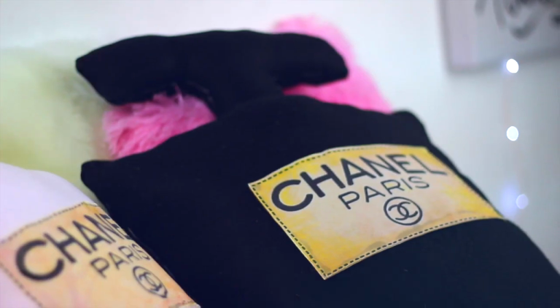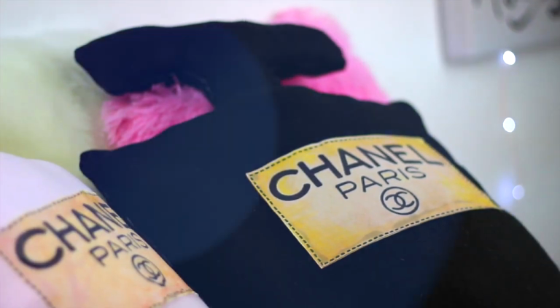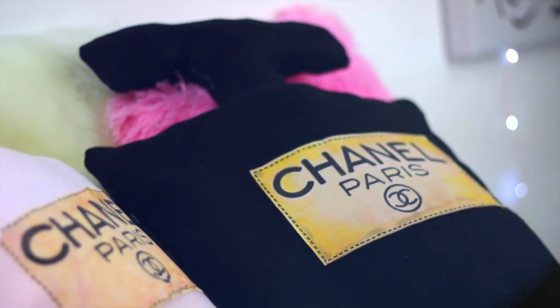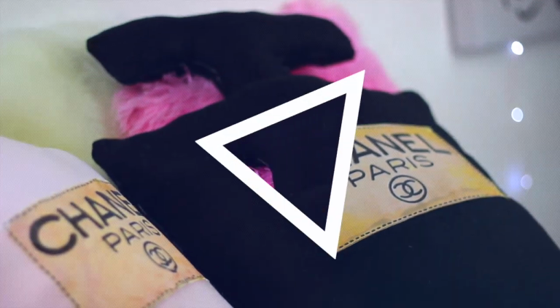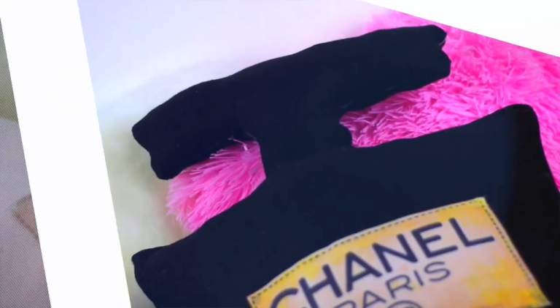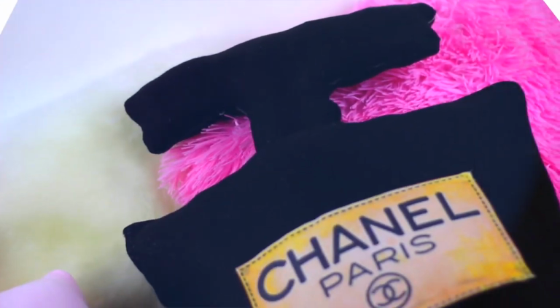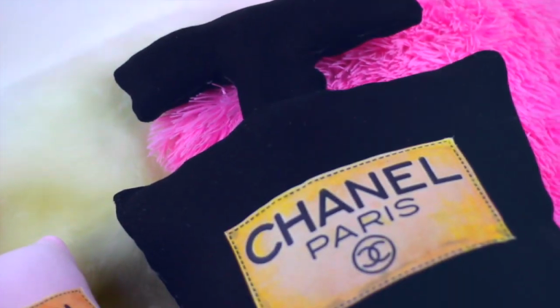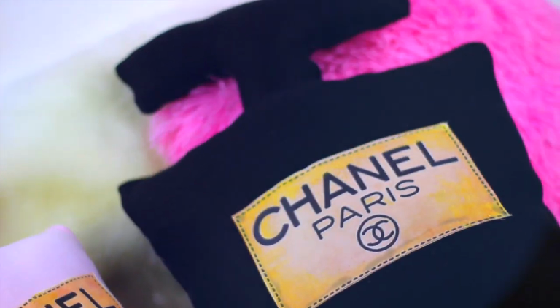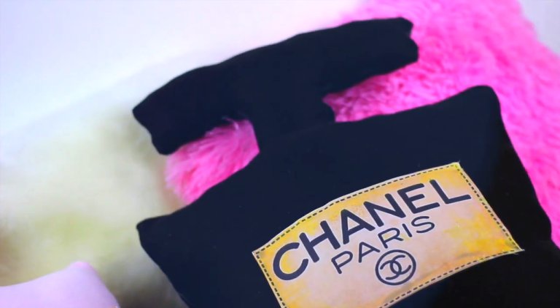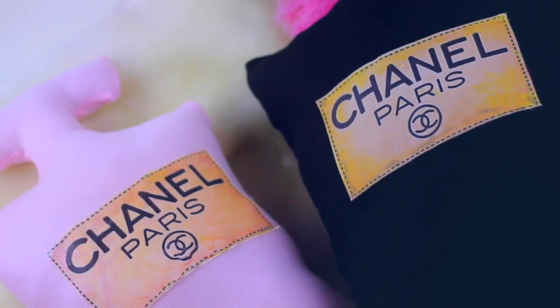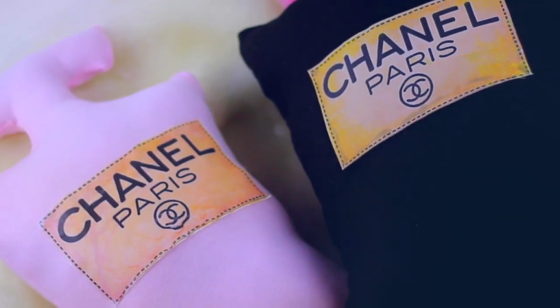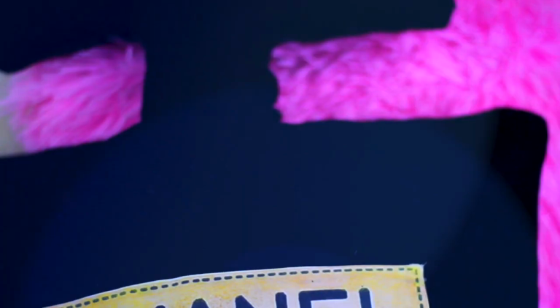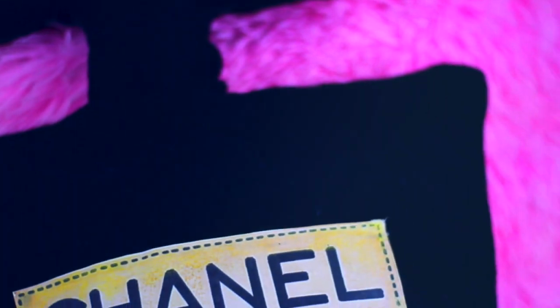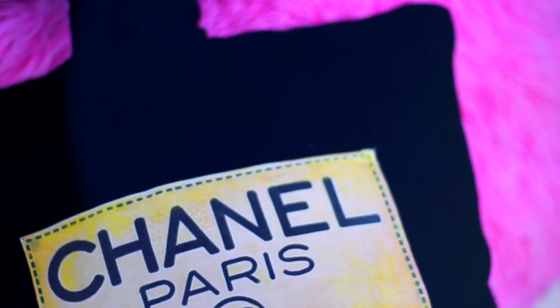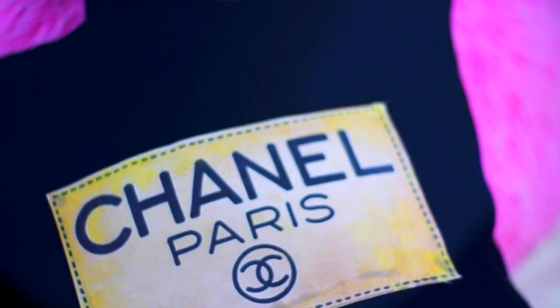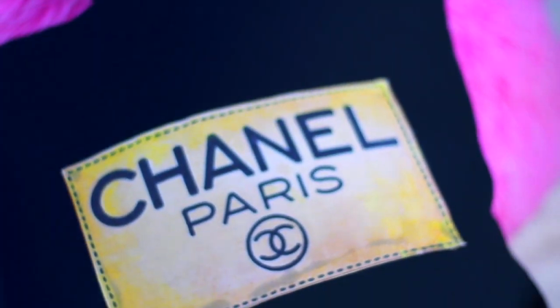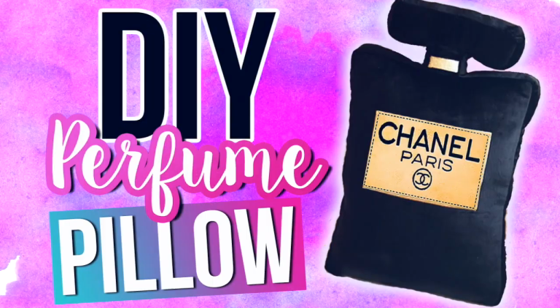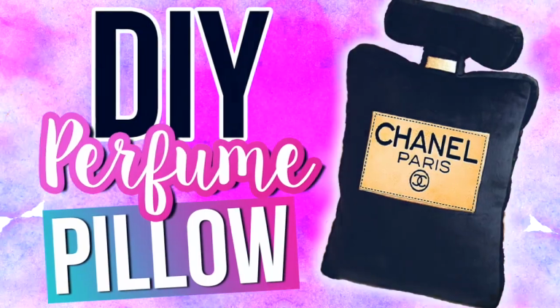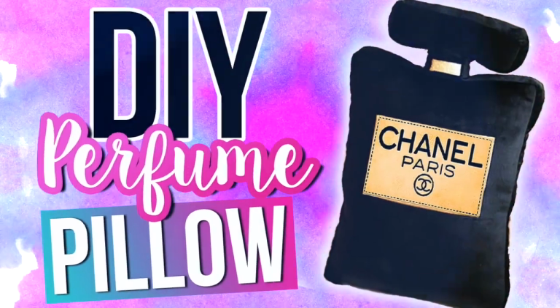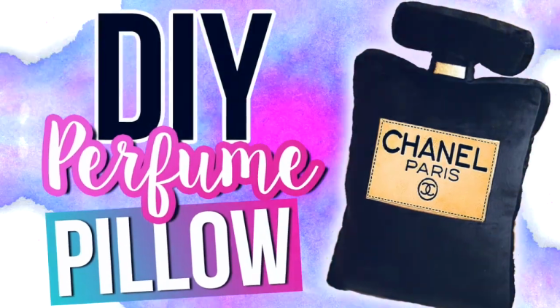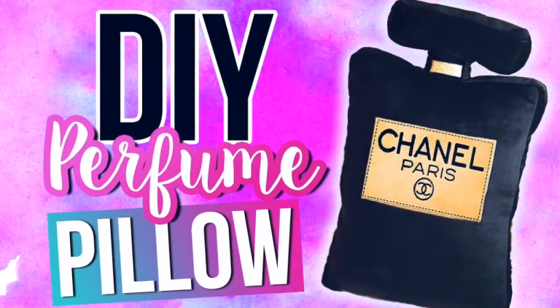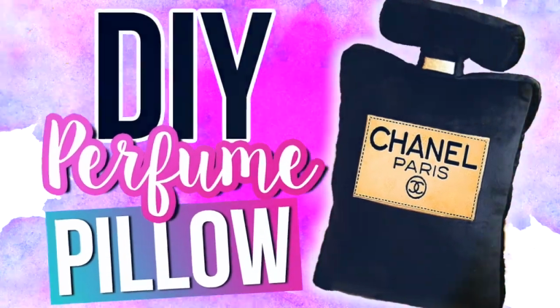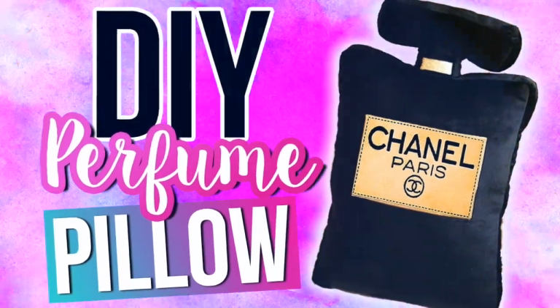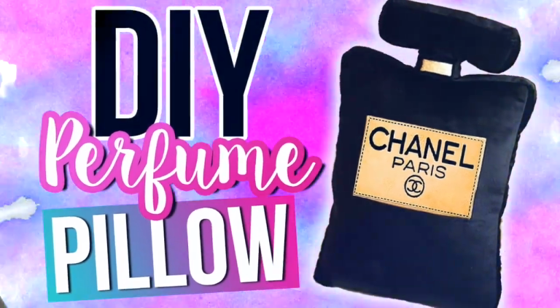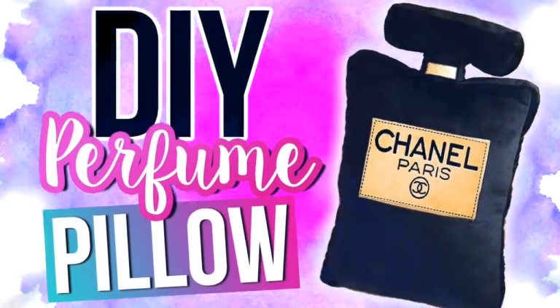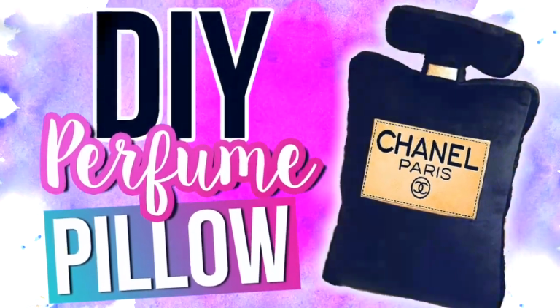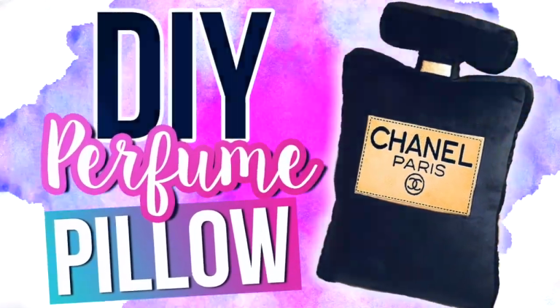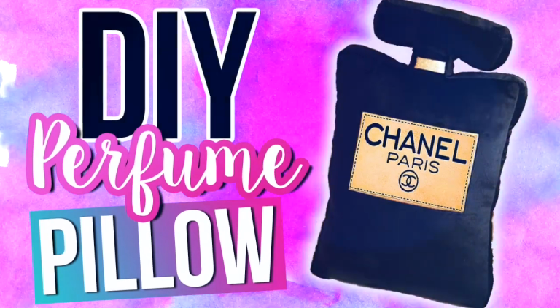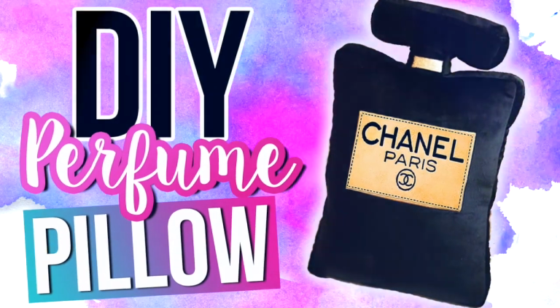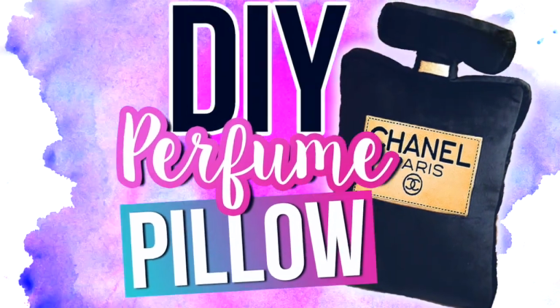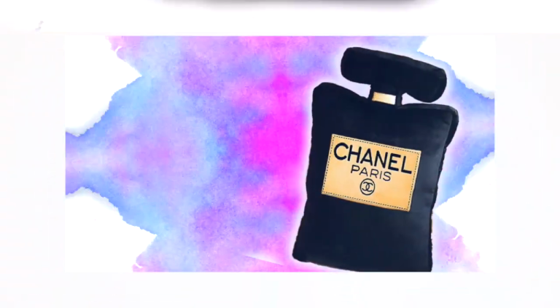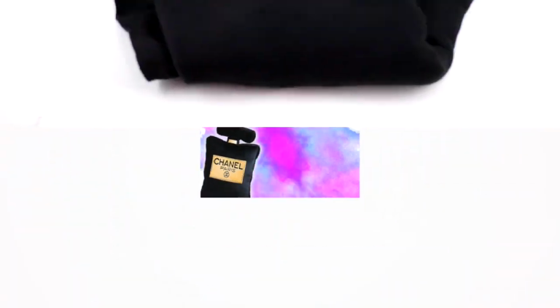Hi guys! Today I'm gonna show you how to make this Chanel perfume pillow. It's really cute and inexpensive. Please subscribe for more videos like this and let's get started.